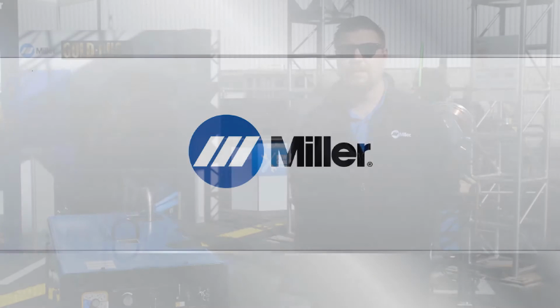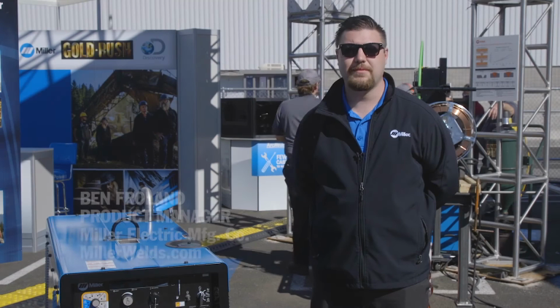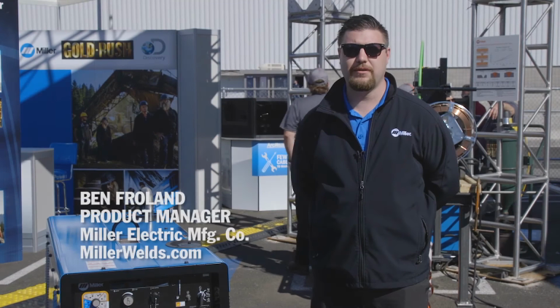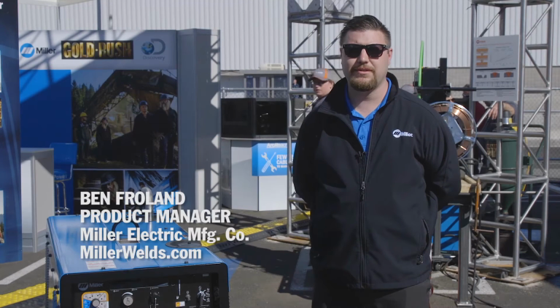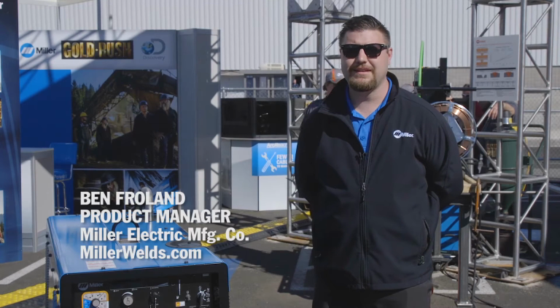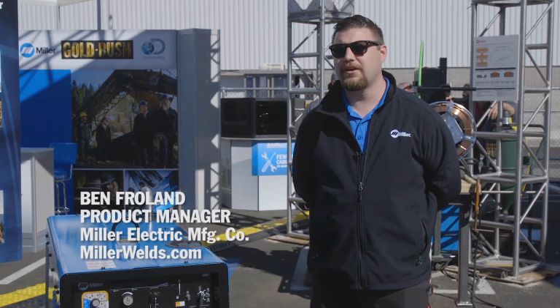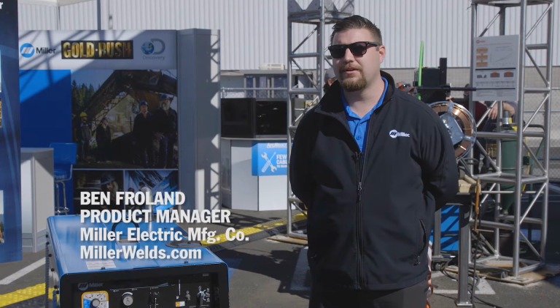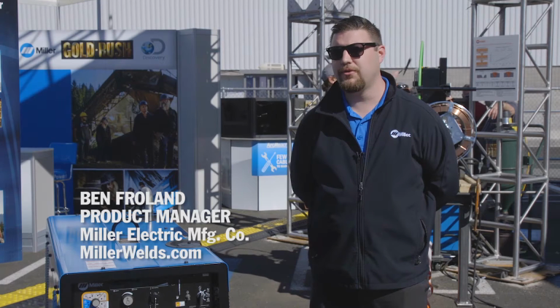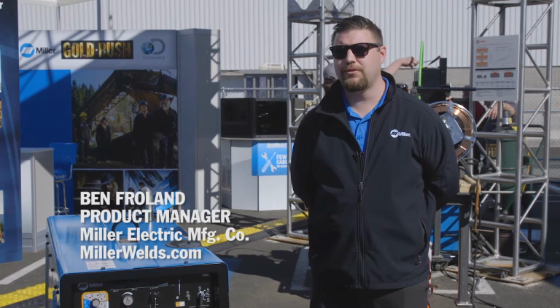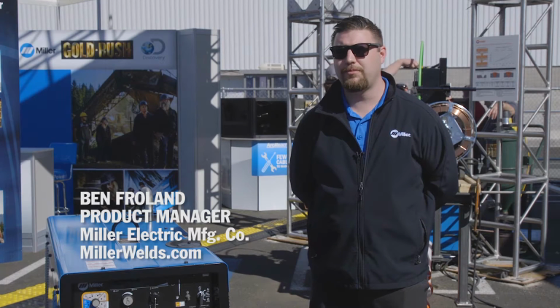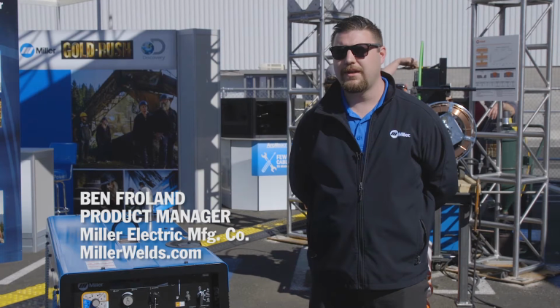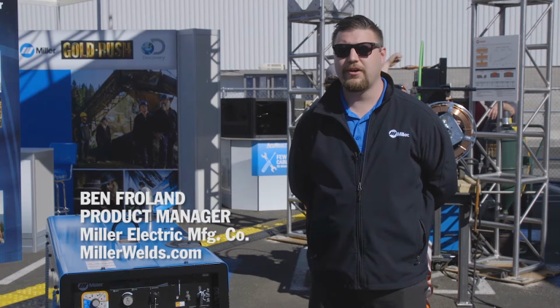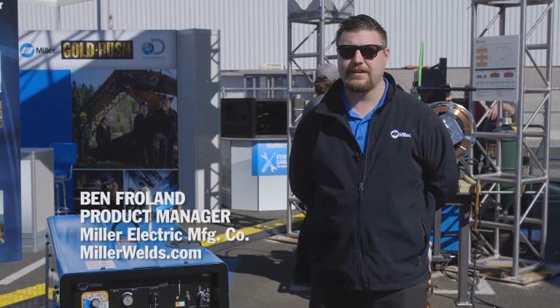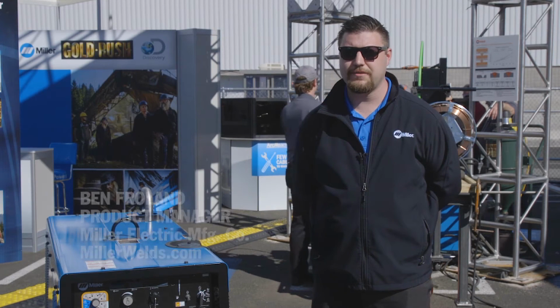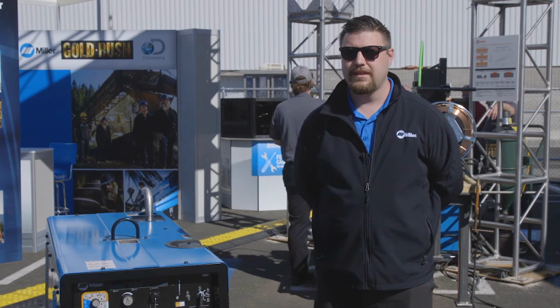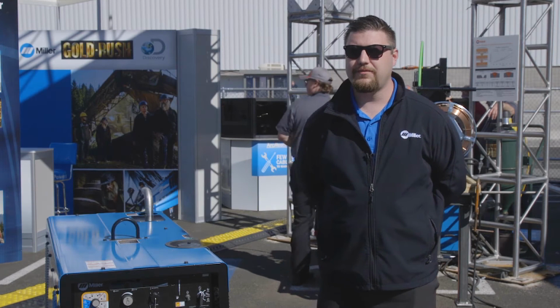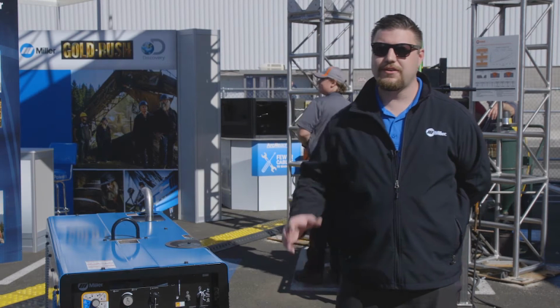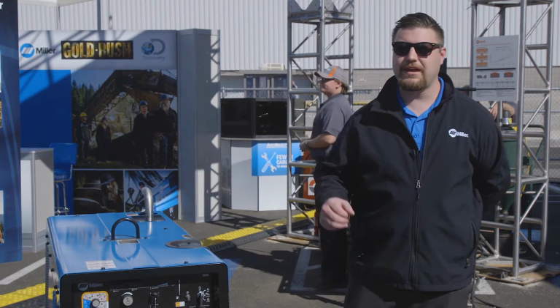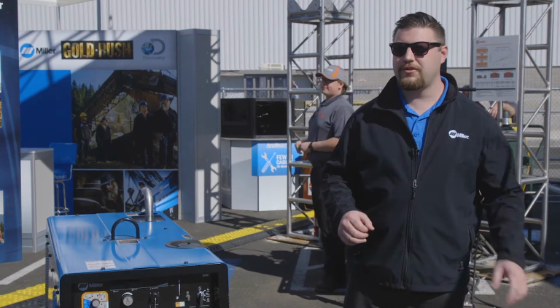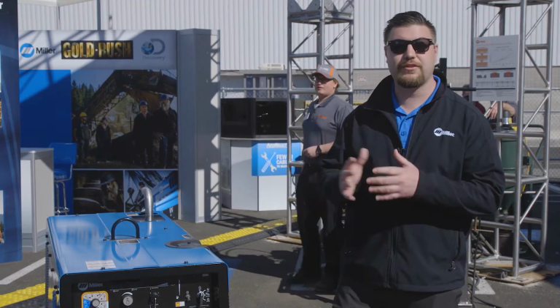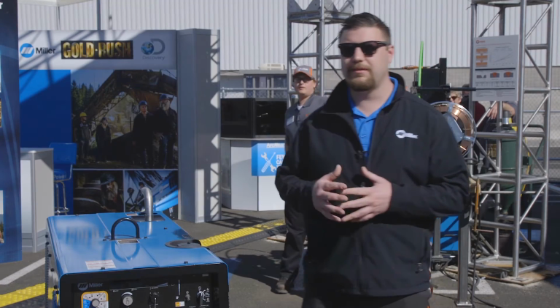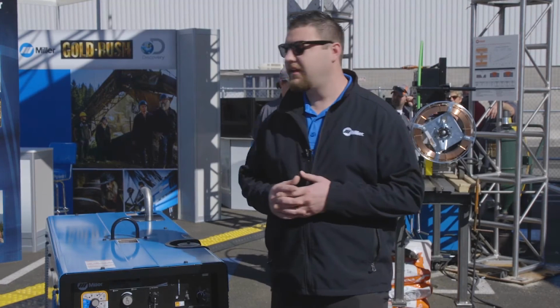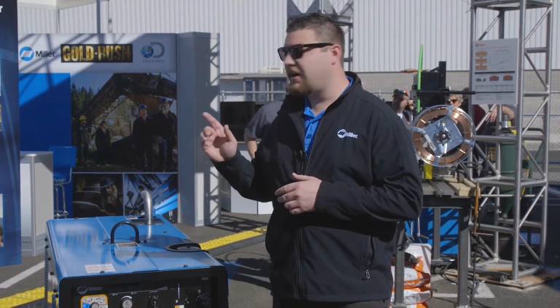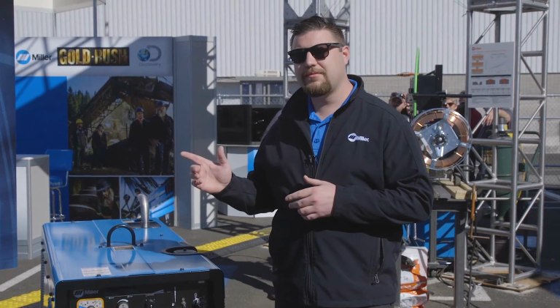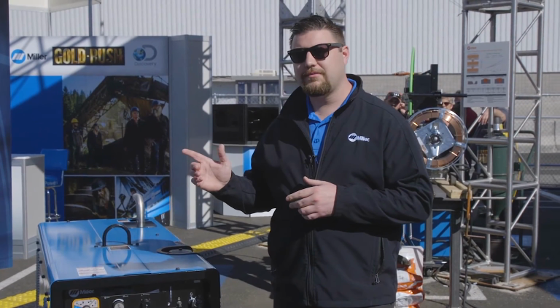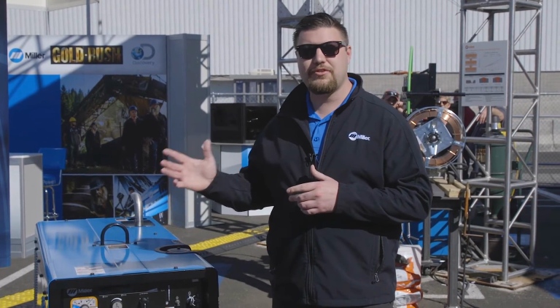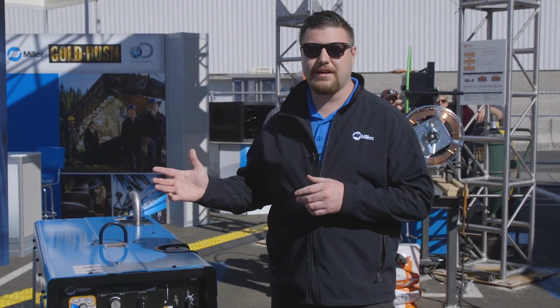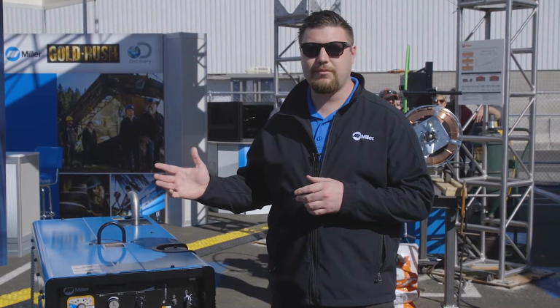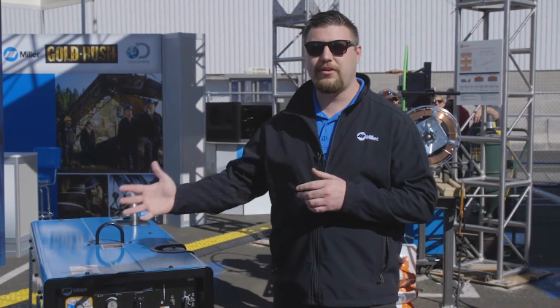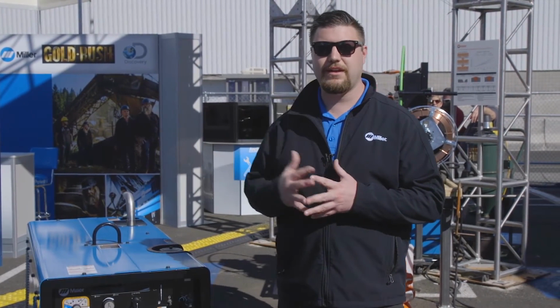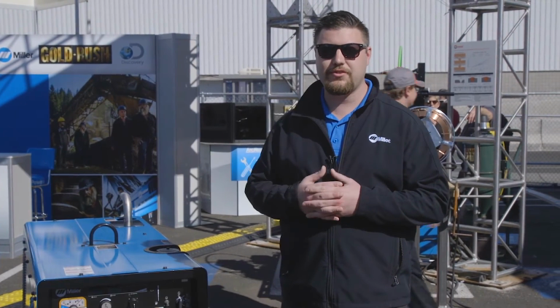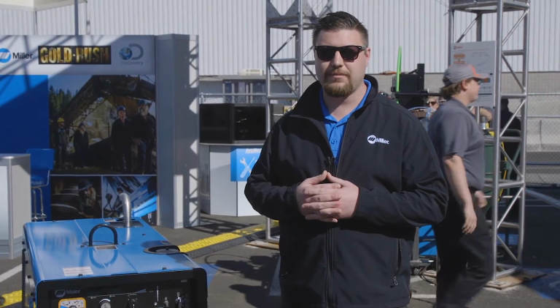Hi, I'm Ben with Miller and today I want to talk about our new BigBlue 400 Pro with ArcReach Technology. We've taken this ArcReach Technology which has historically been on our XMT and Dimension products and we've migrated that into our engine drive family.